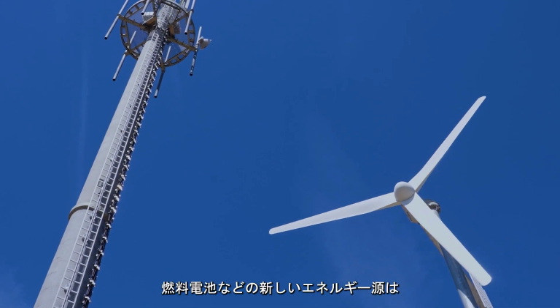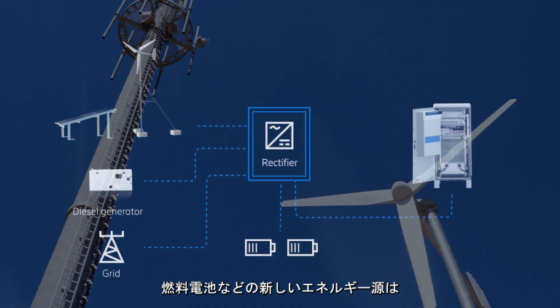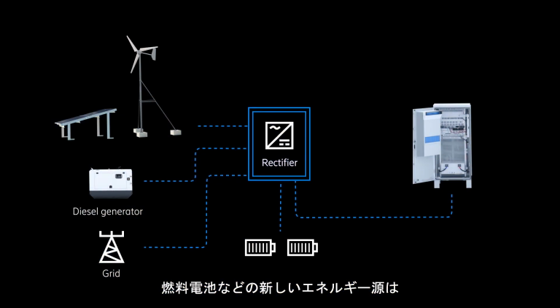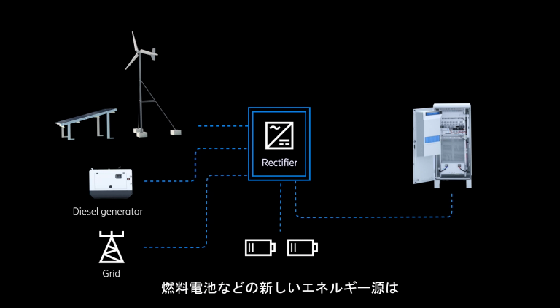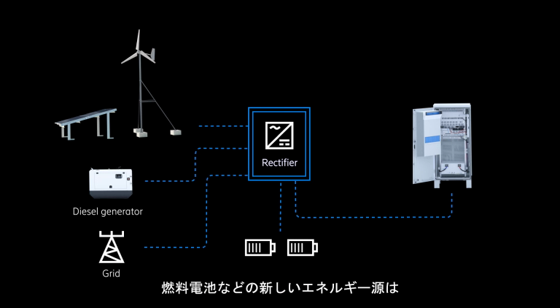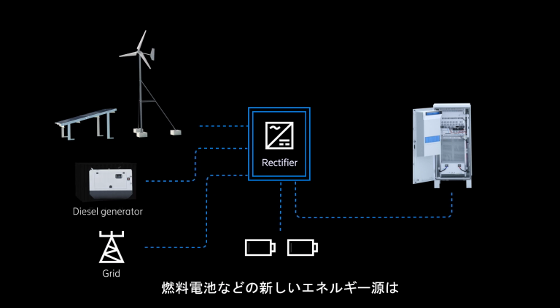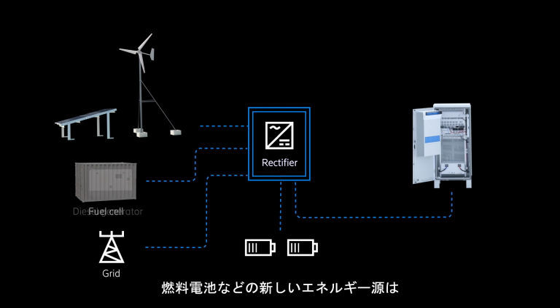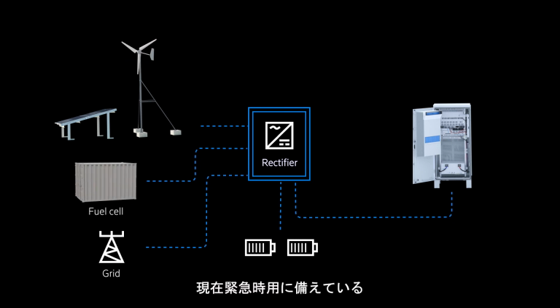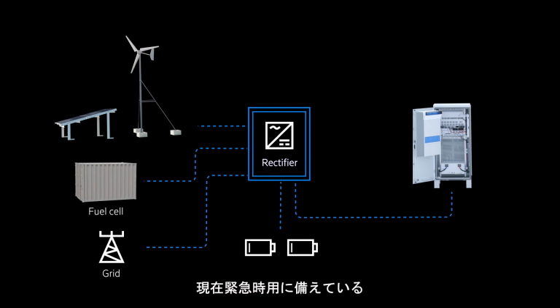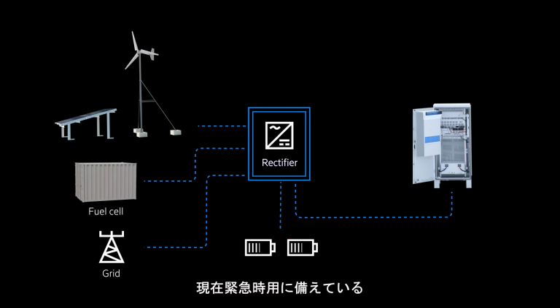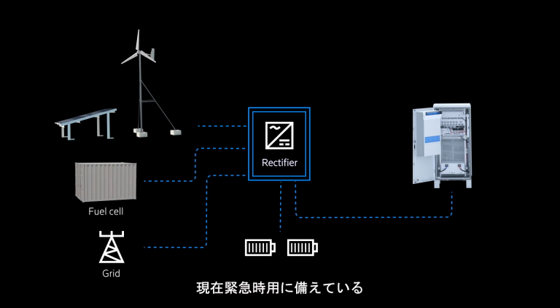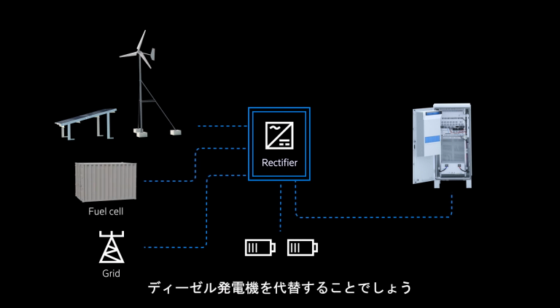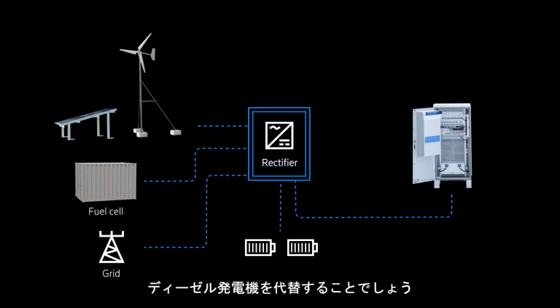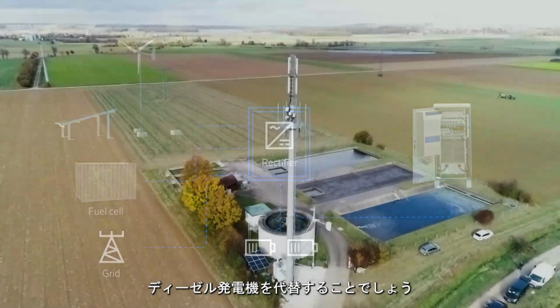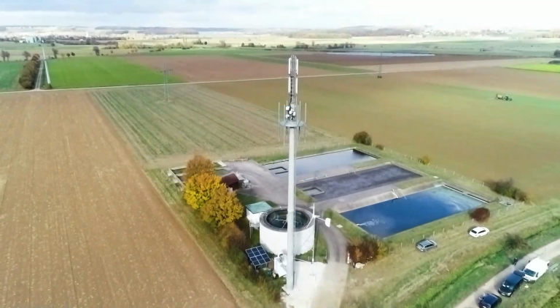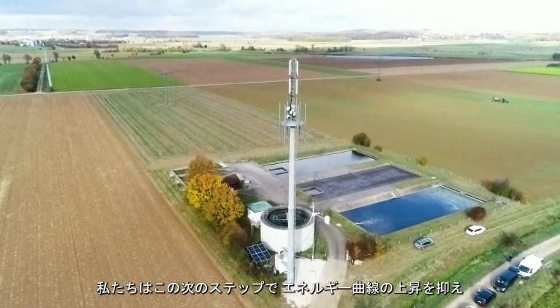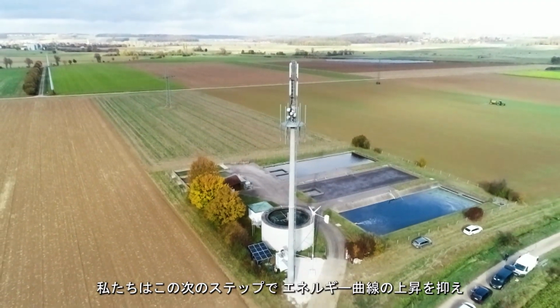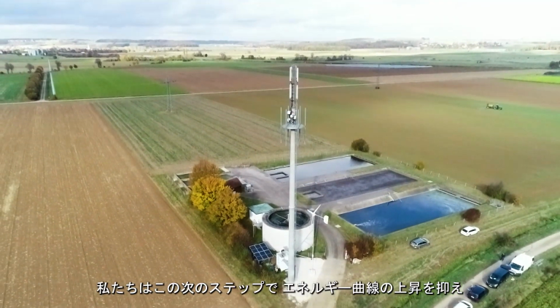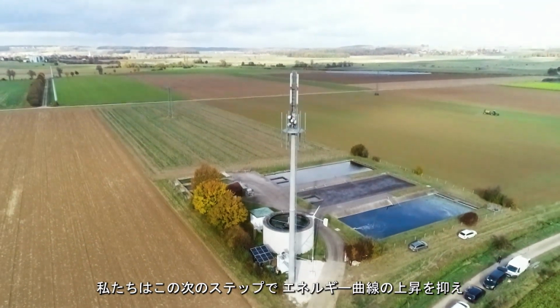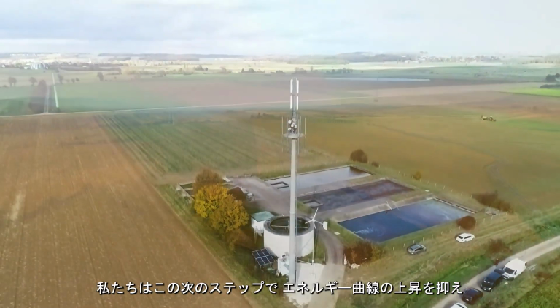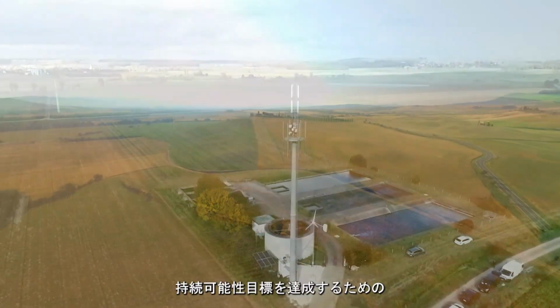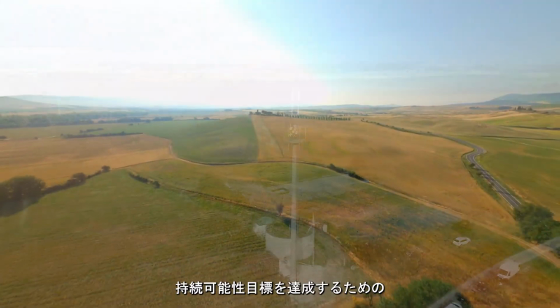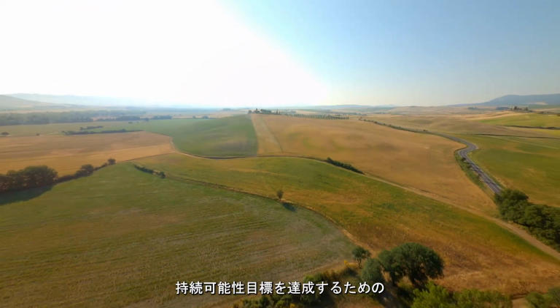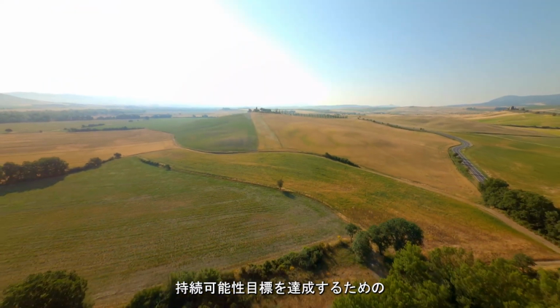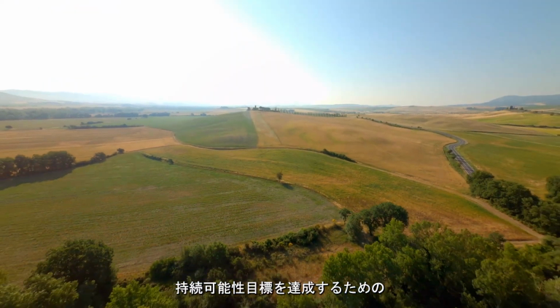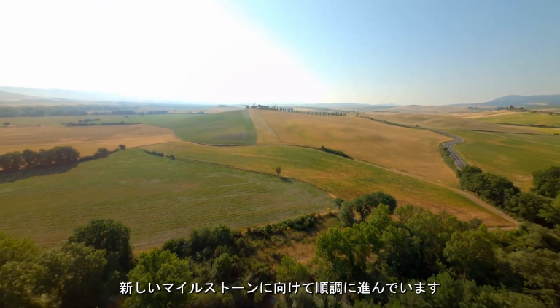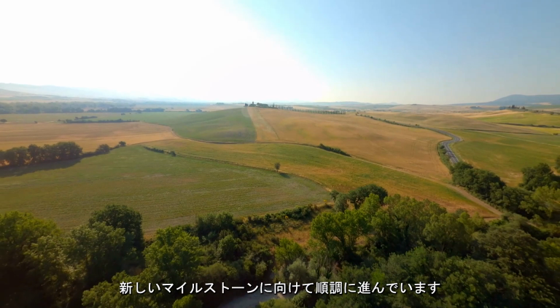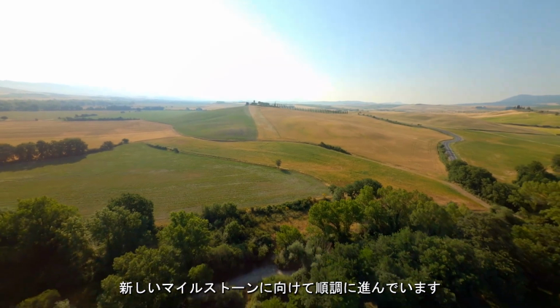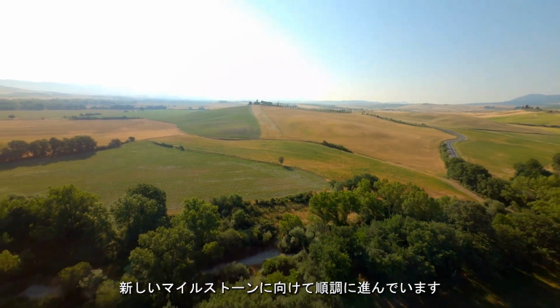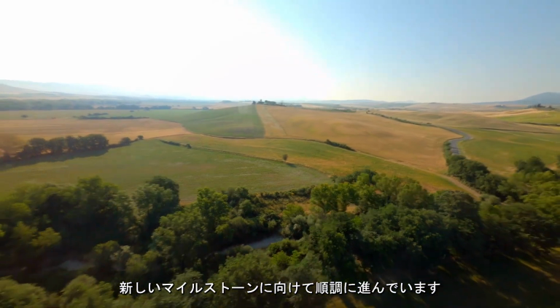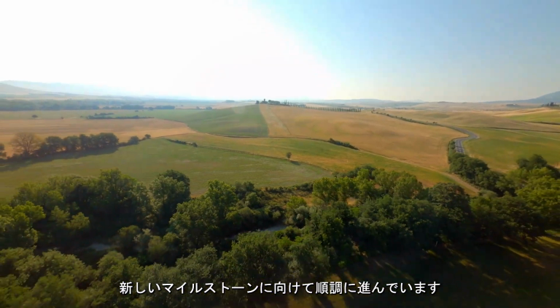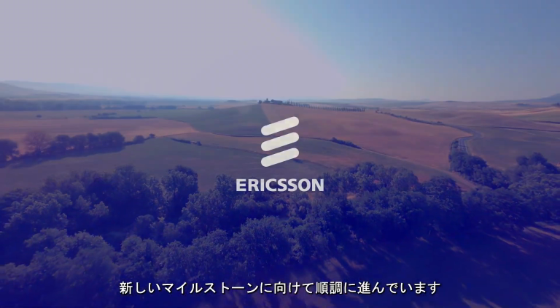New energy sources, such as fuel cells, will replace the need for diesel generators, which are currently kept for emergencies. With this next step, we are ramping up on breaking the energy curve and we are on track to new milestones for reaching sustainability goals.